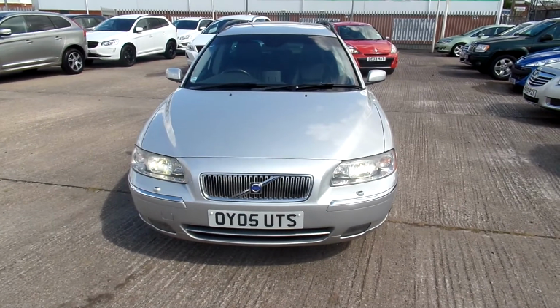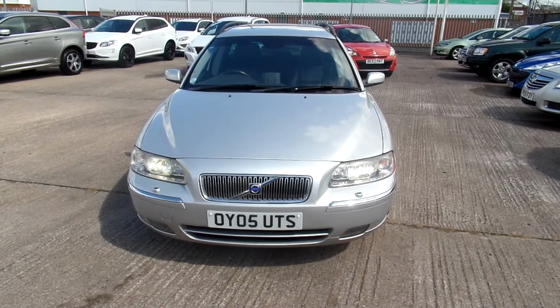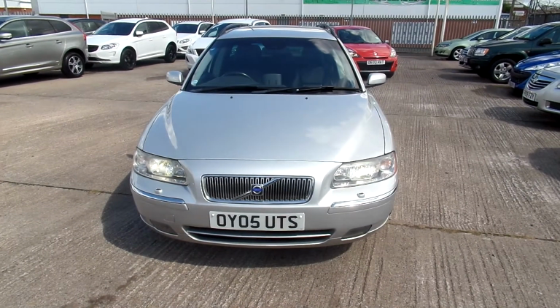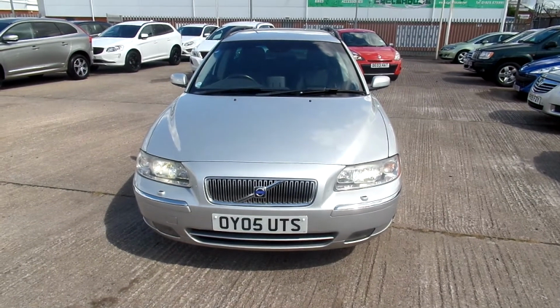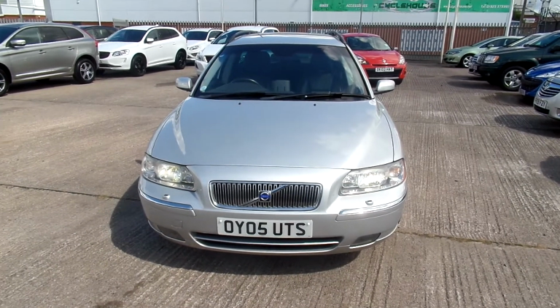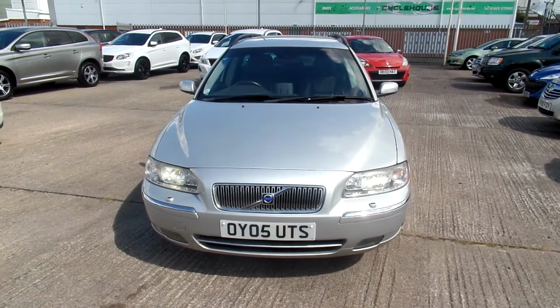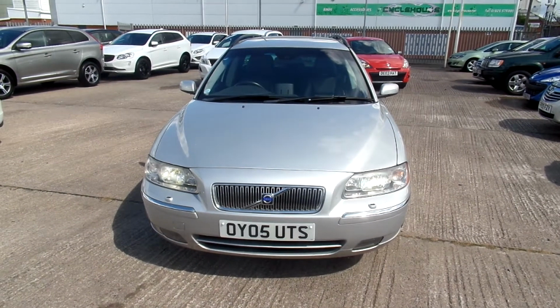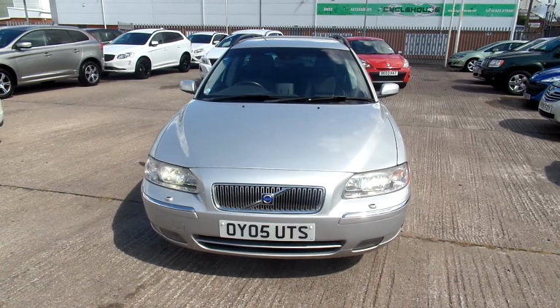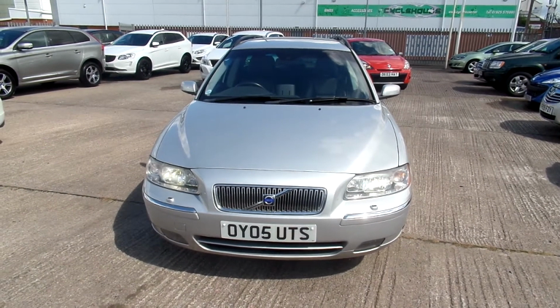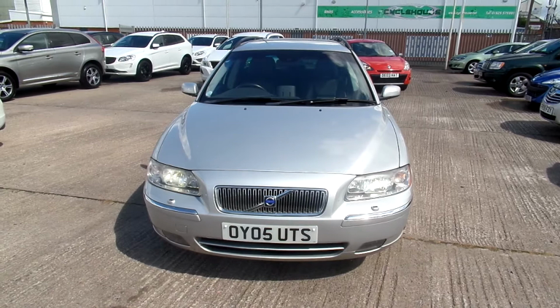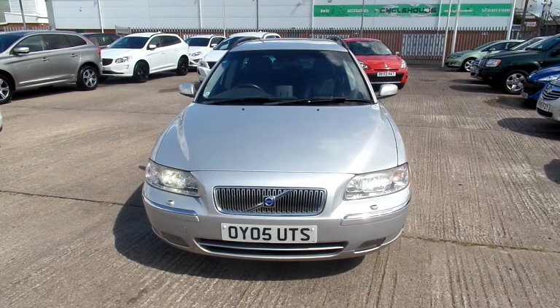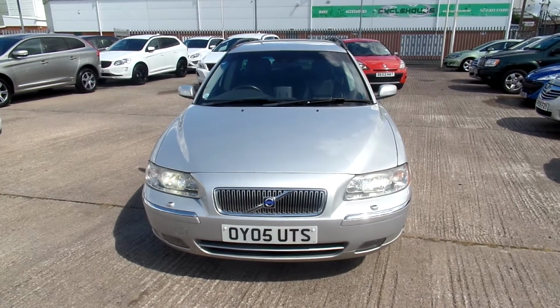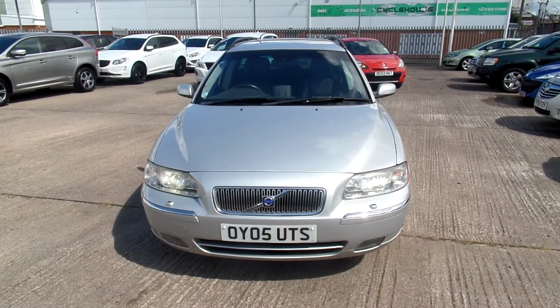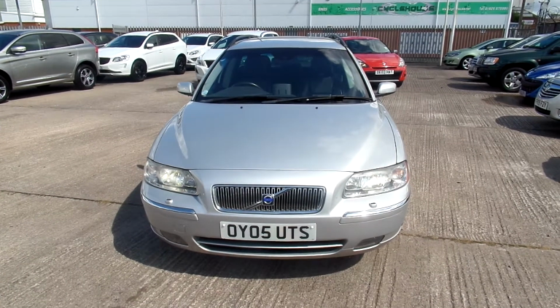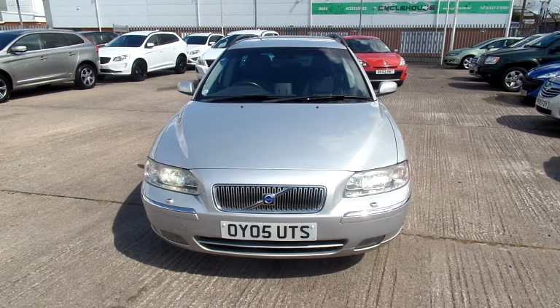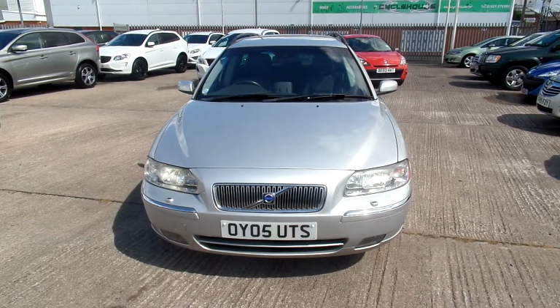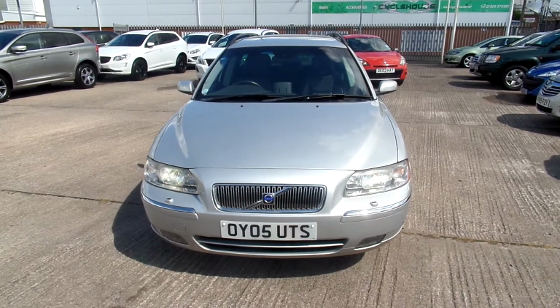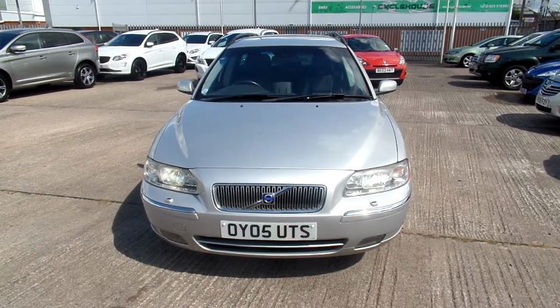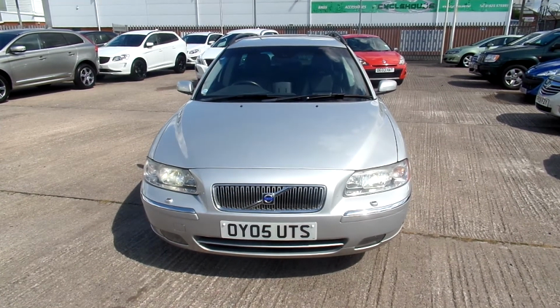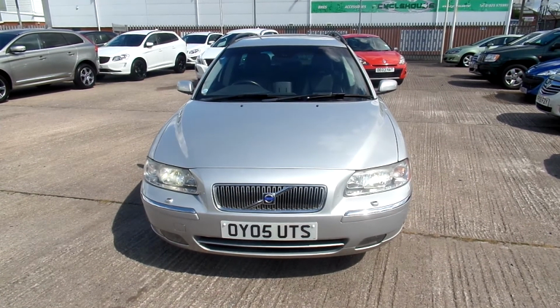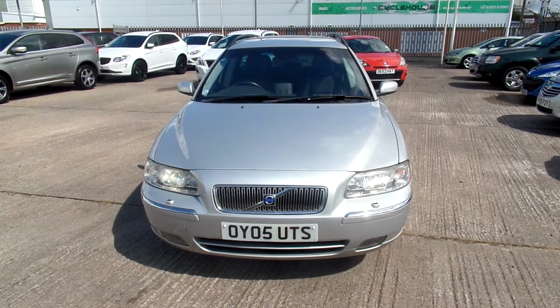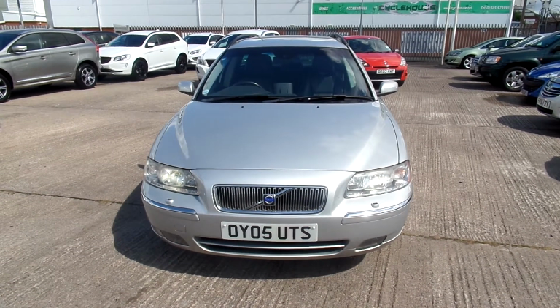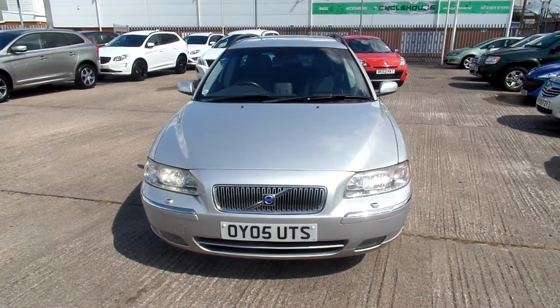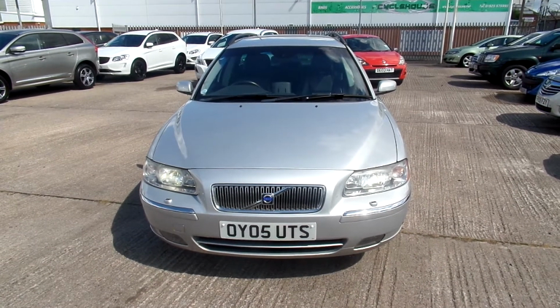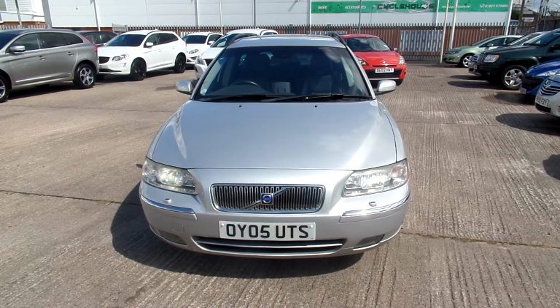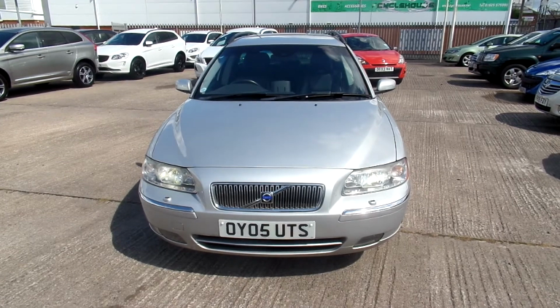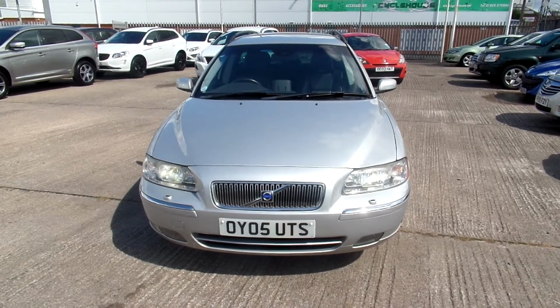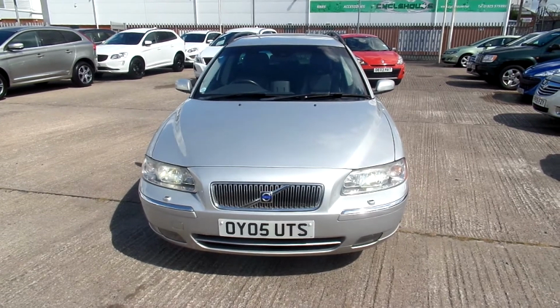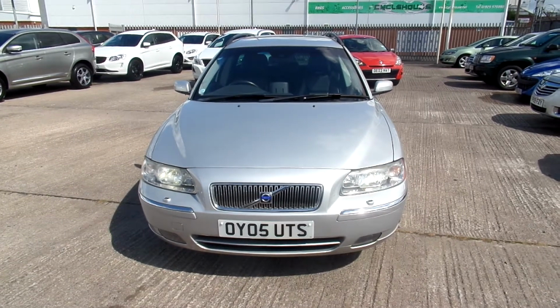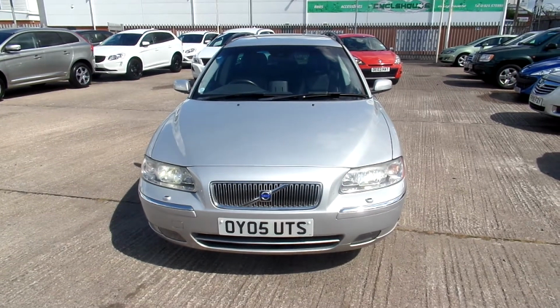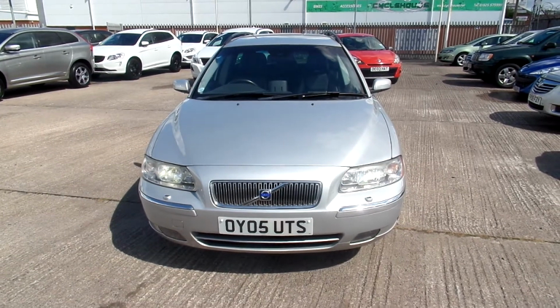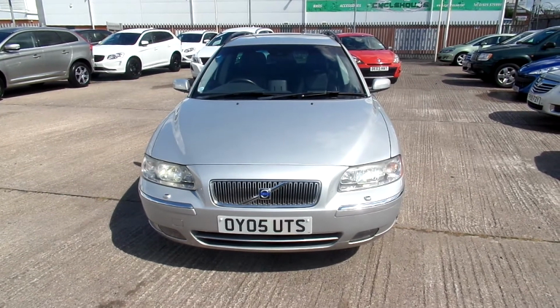Hello, welcome to Warrington Ridebook Volvo. Today we have an 05-registered Volvo V70, it's a diesel, it's a 2401cc, it's a D5SE, it's a manual and it's in silver.